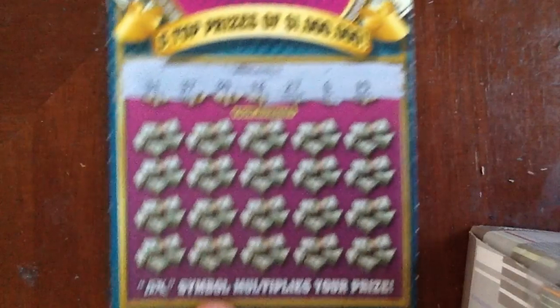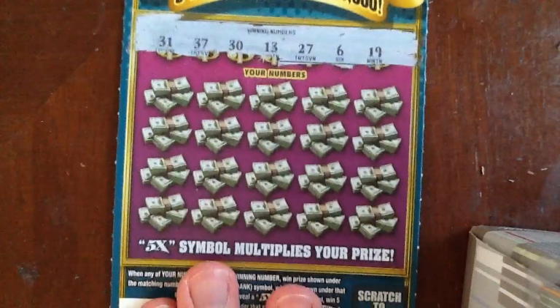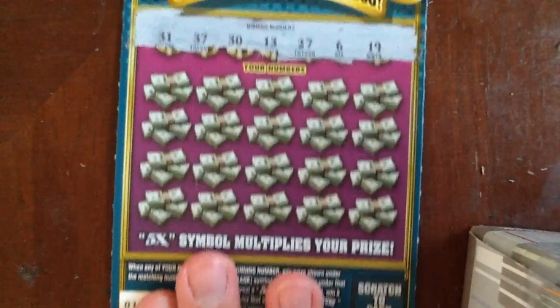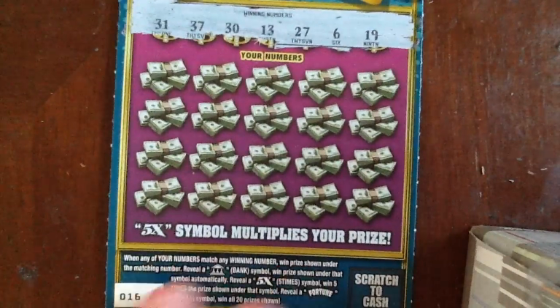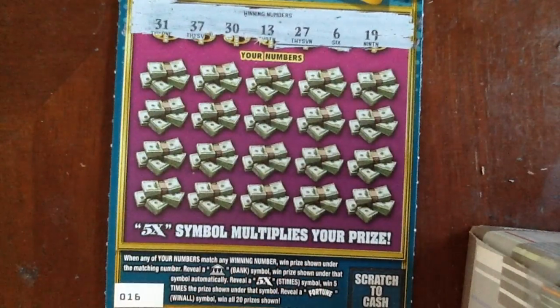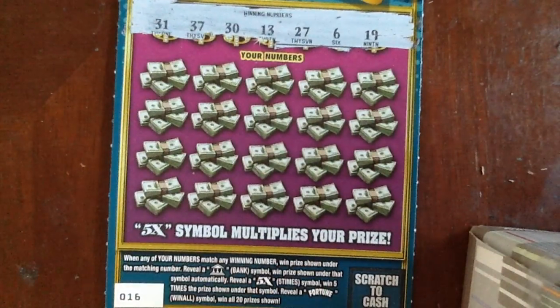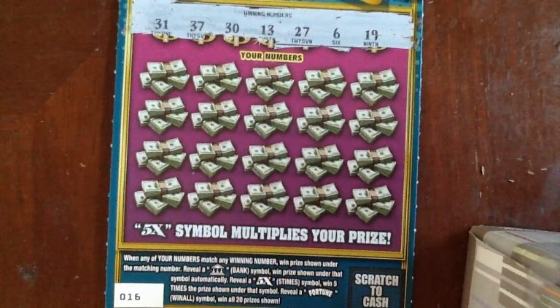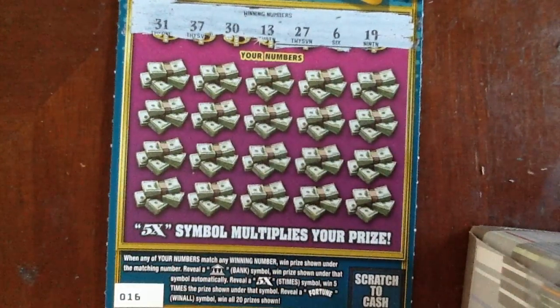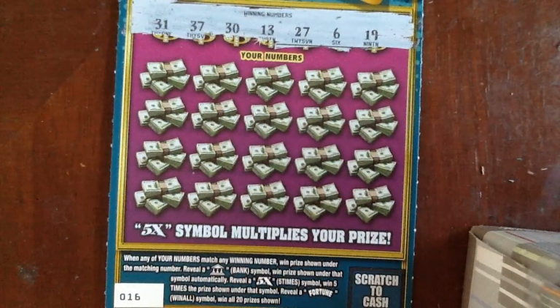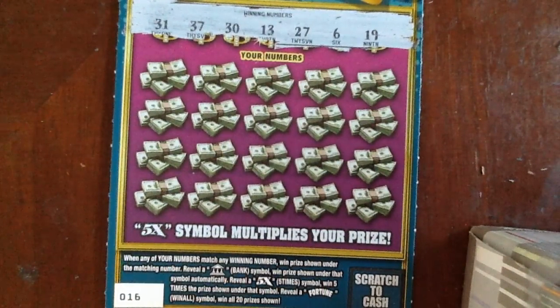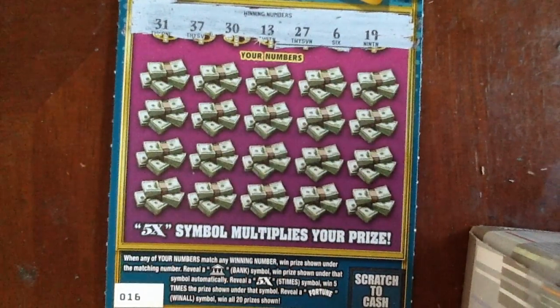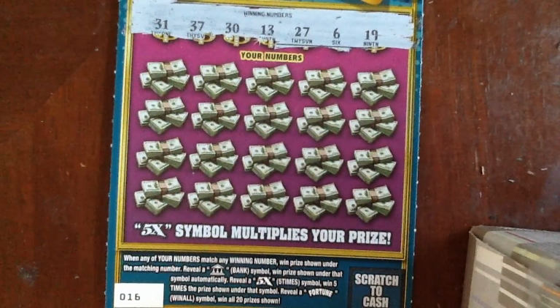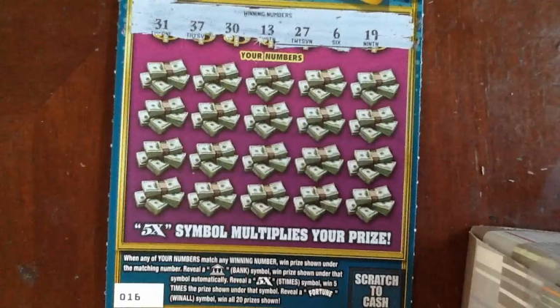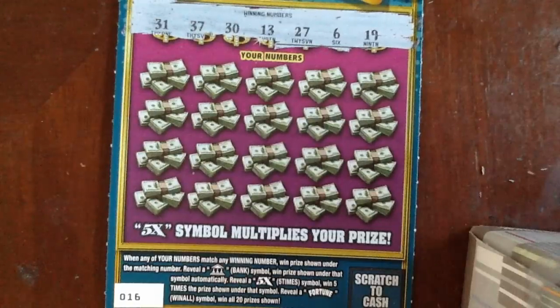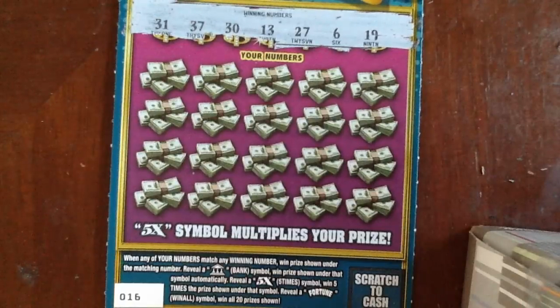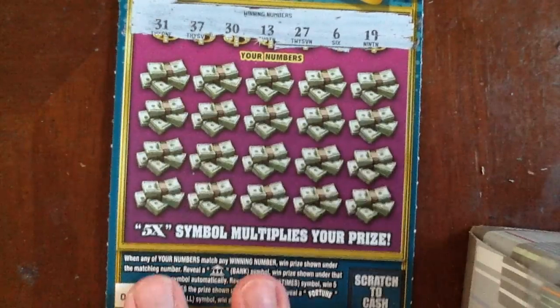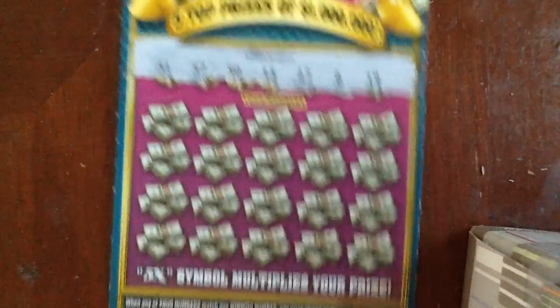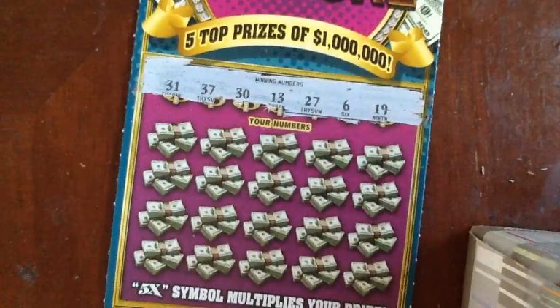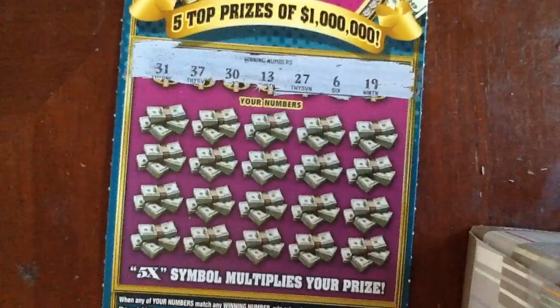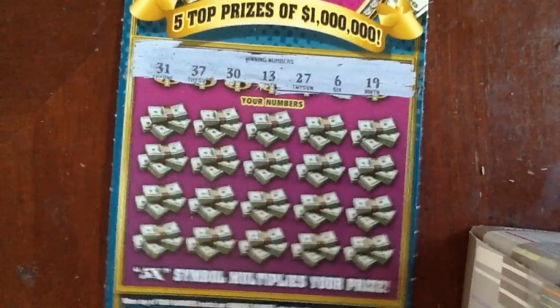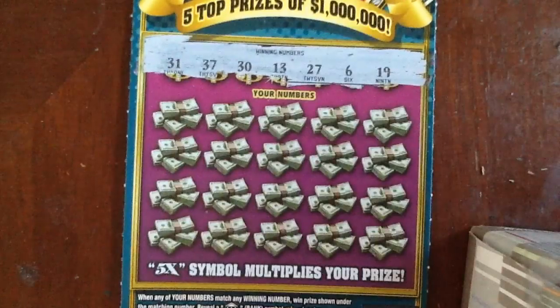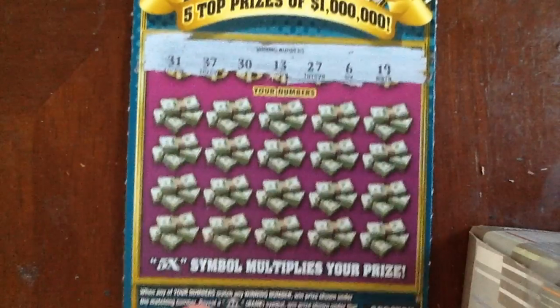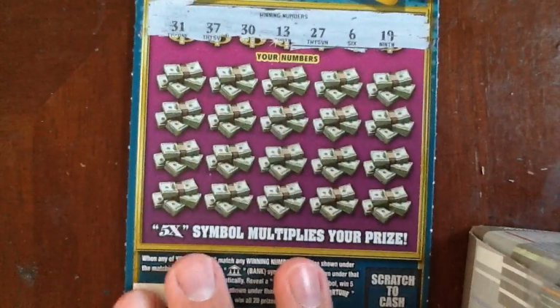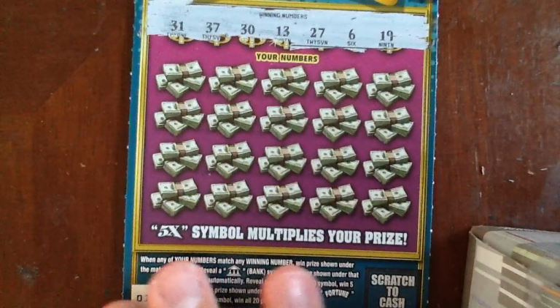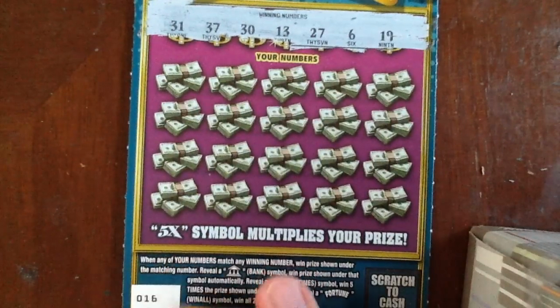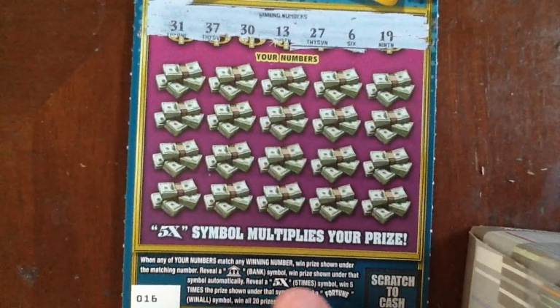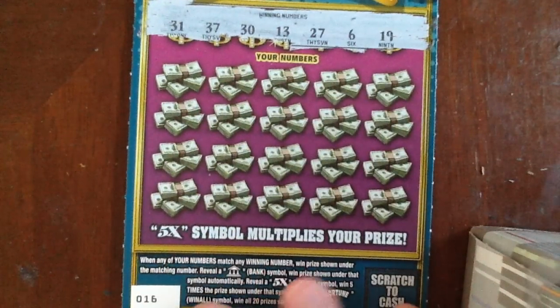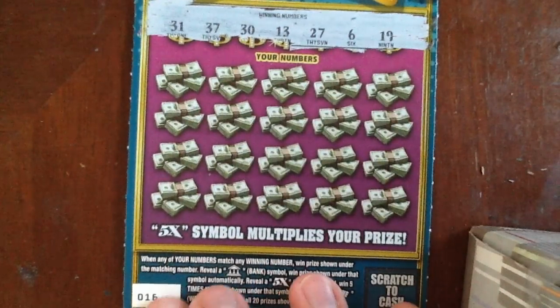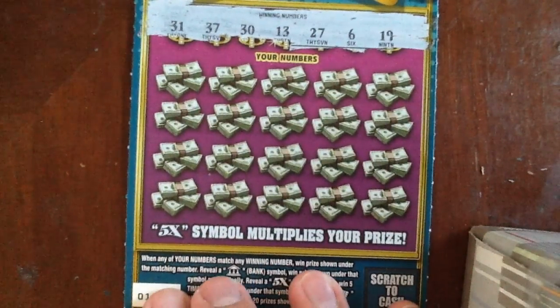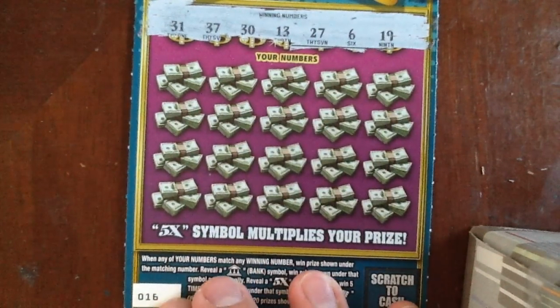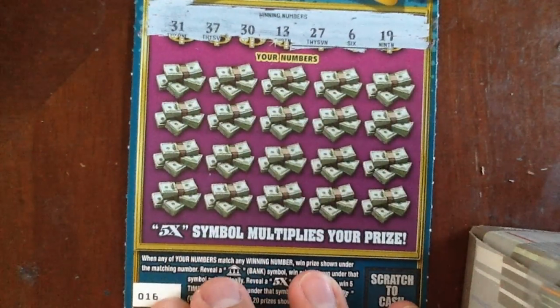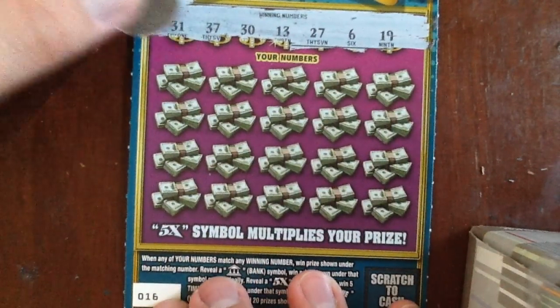Basically in this game you're looking for a bank symbol, an auto win, a 5x symbol, or a fortune. Is a win all. 31, 37, 30, 13, 27, 6, and 19.